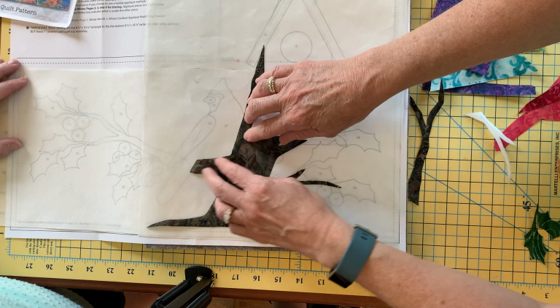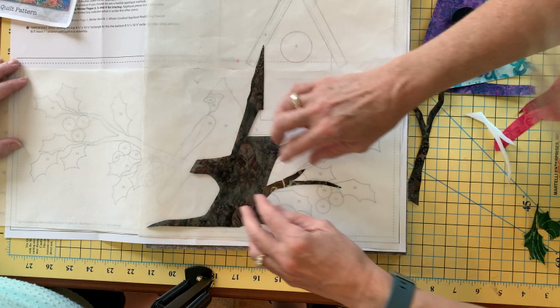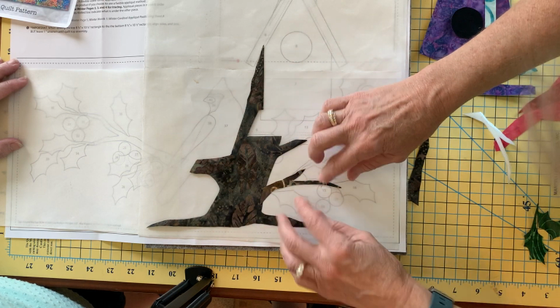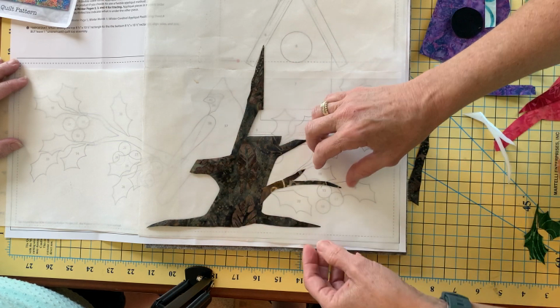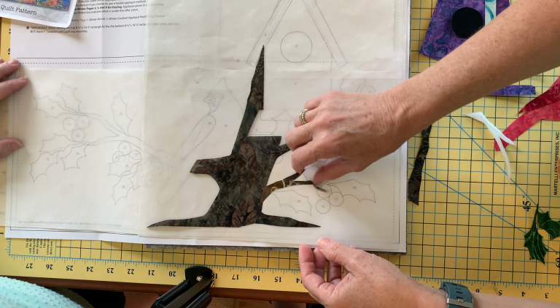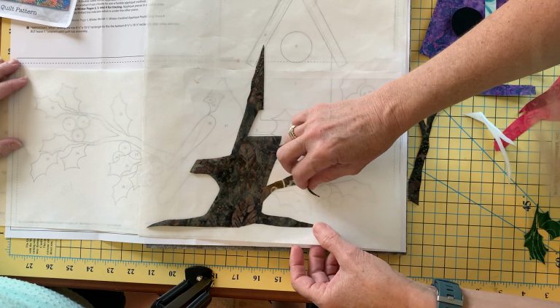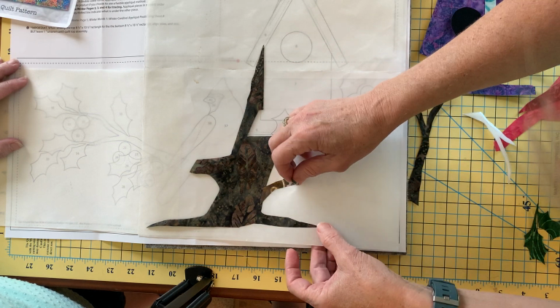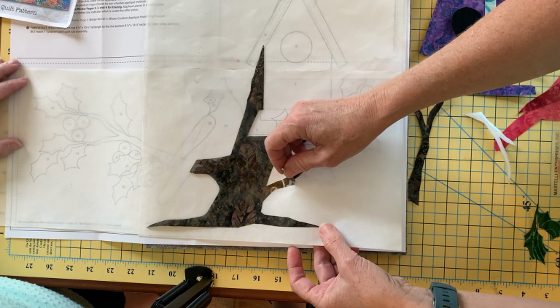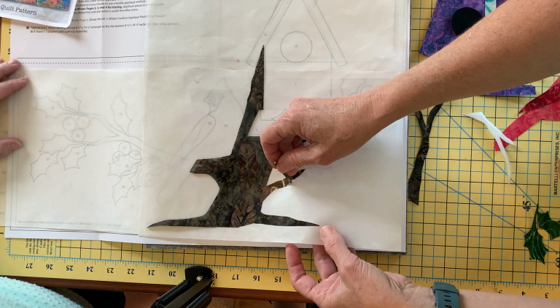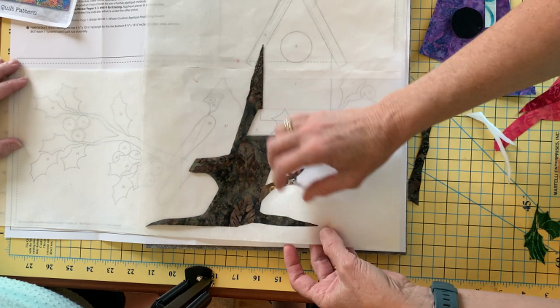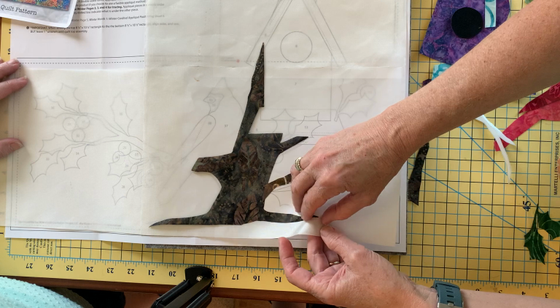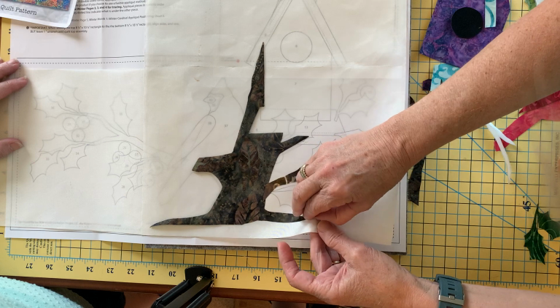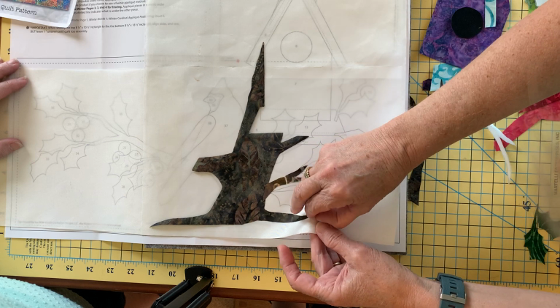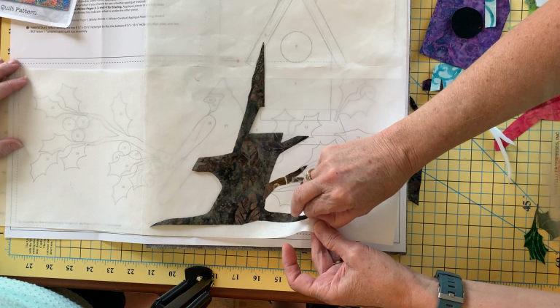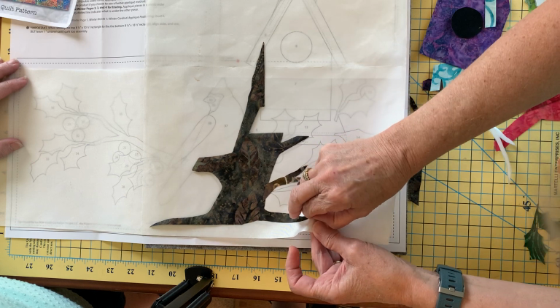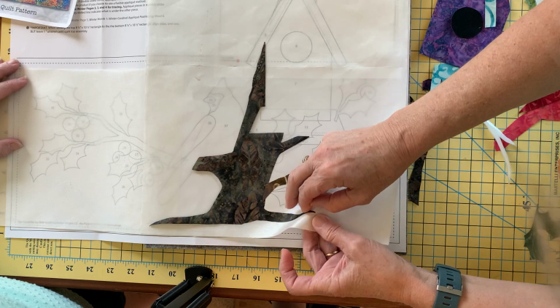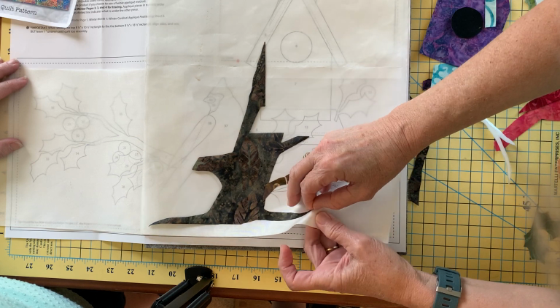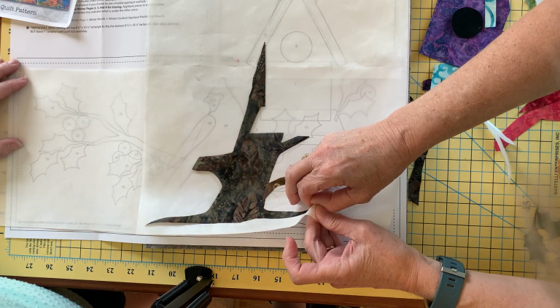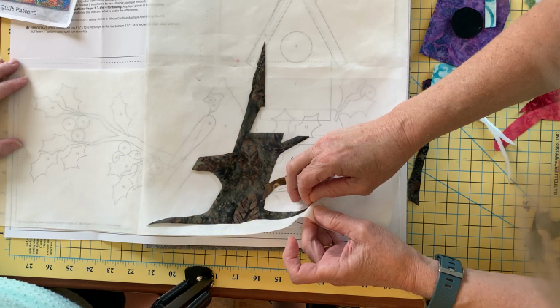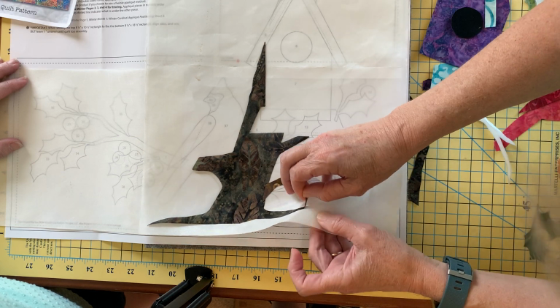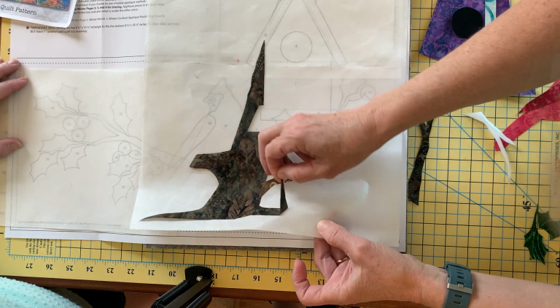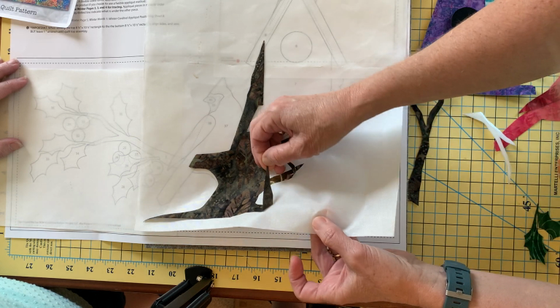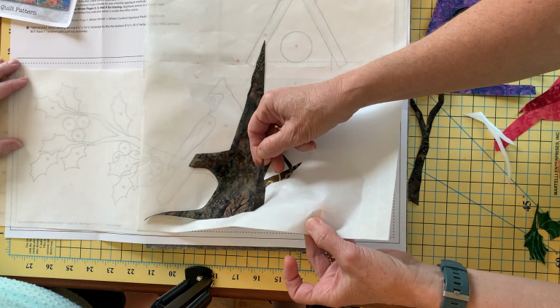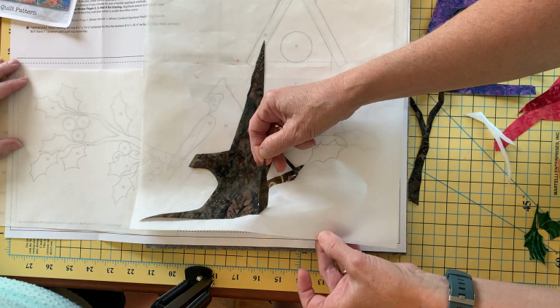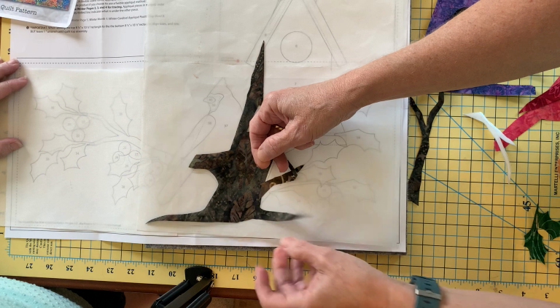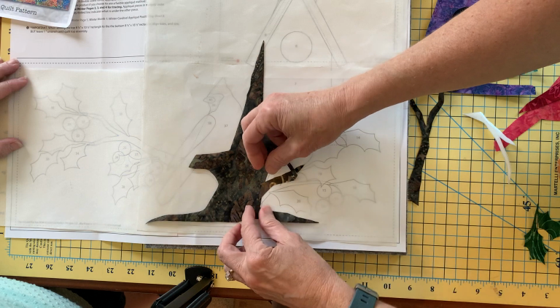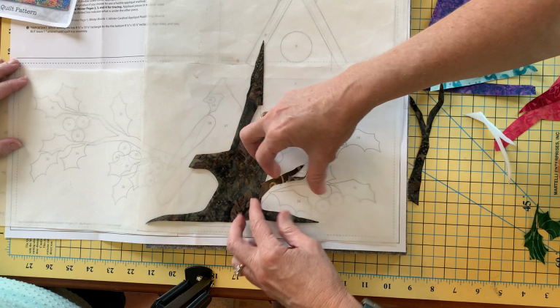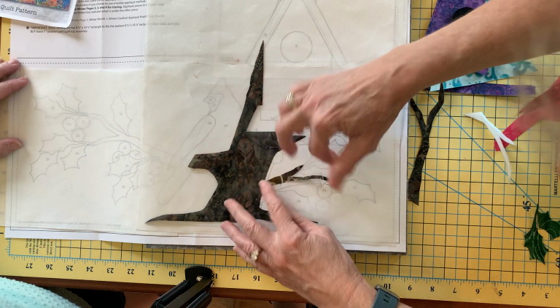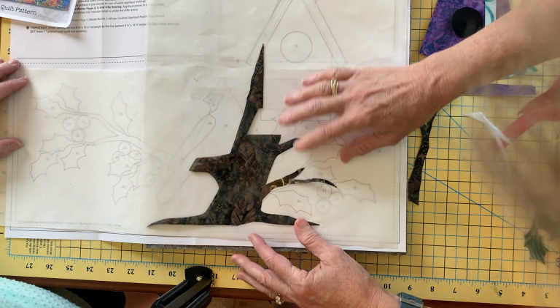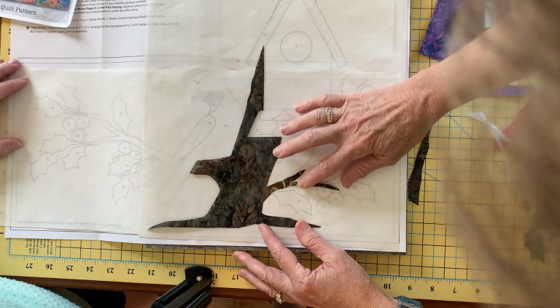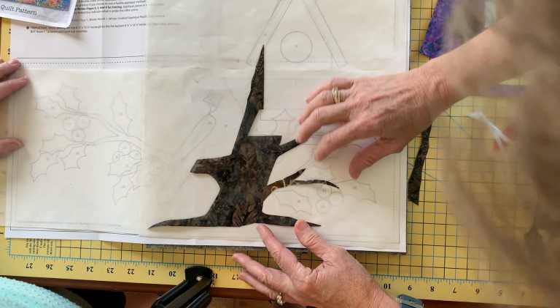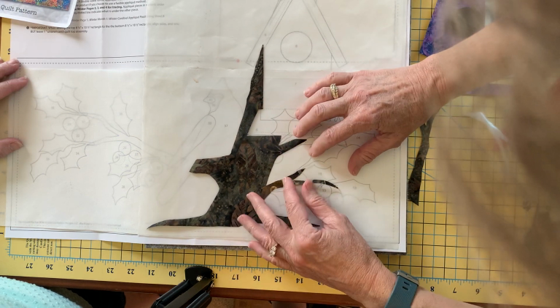This allows me to press it onto my fusible on my Teflon sheet, and then once it is cool I can just lift it up and put it on my fabric.